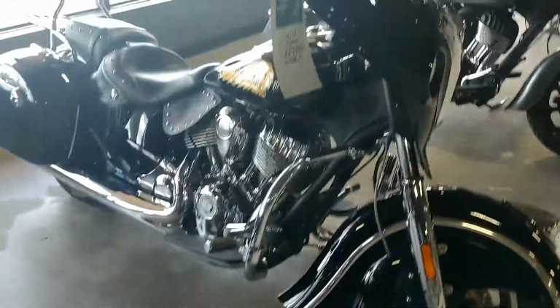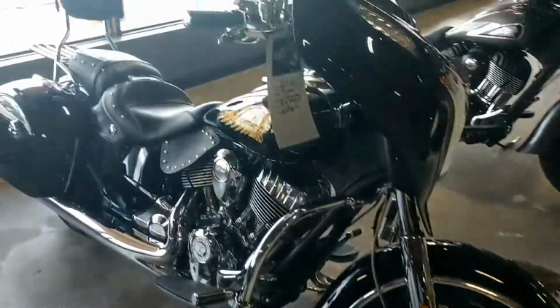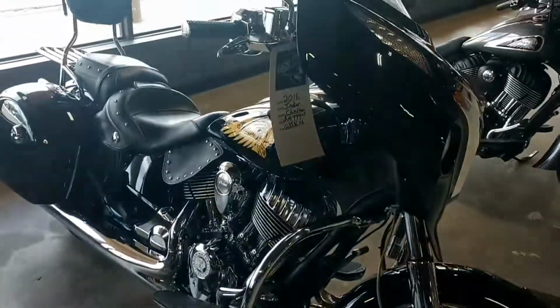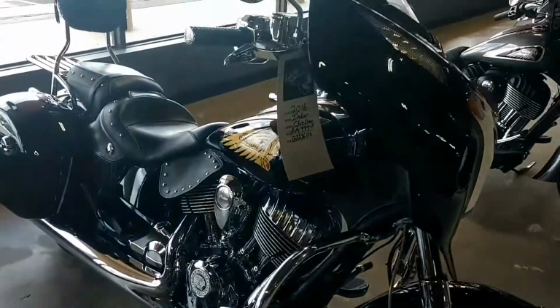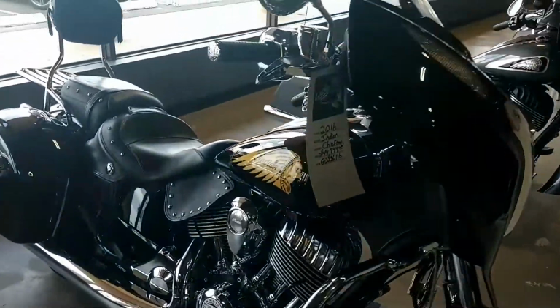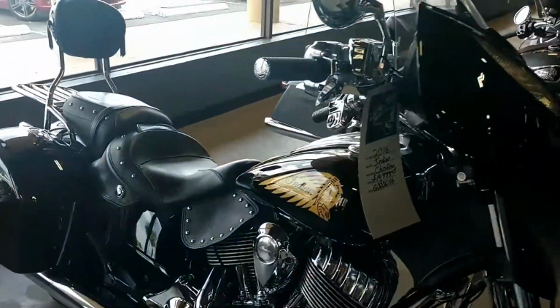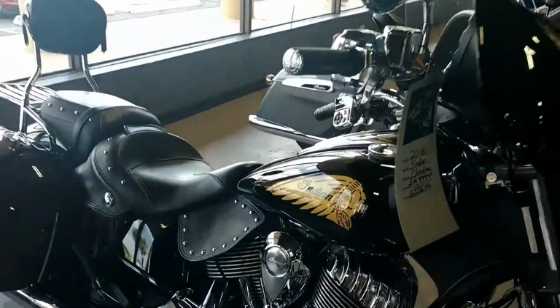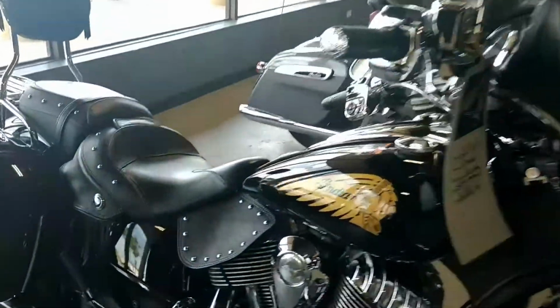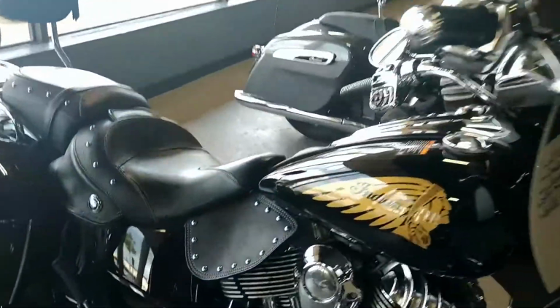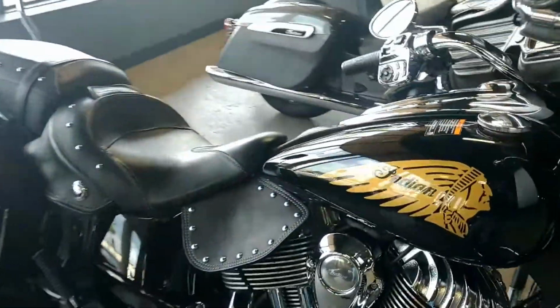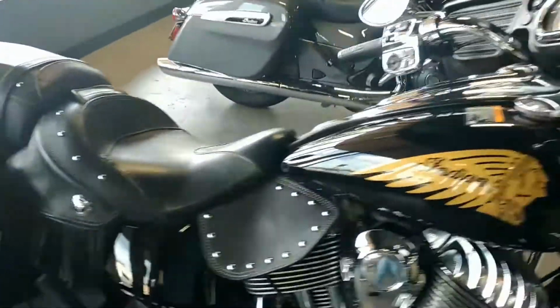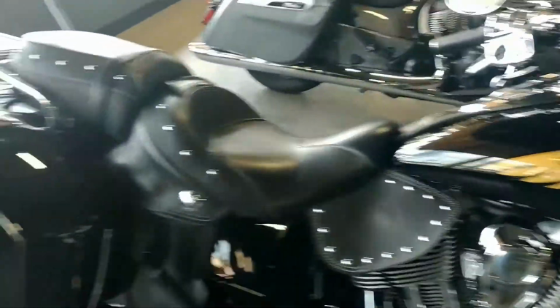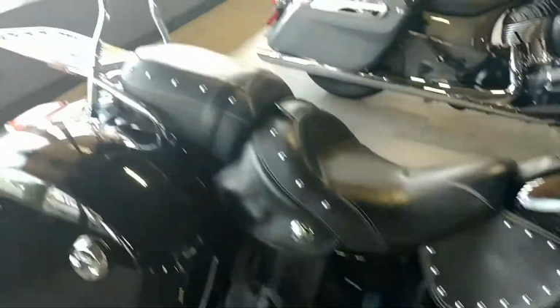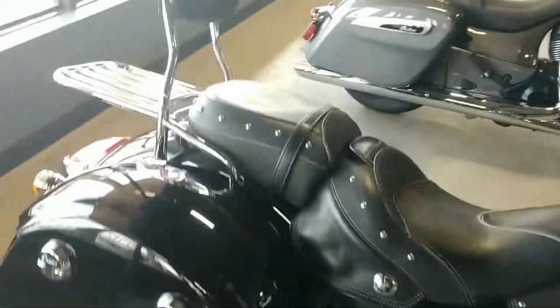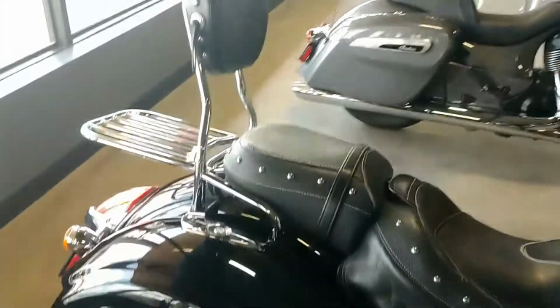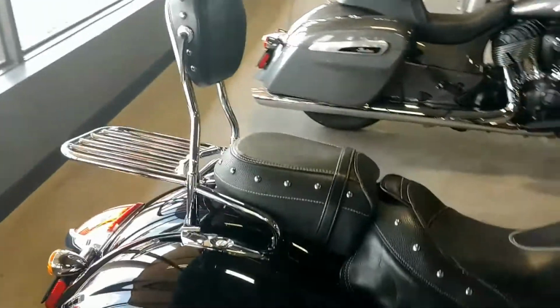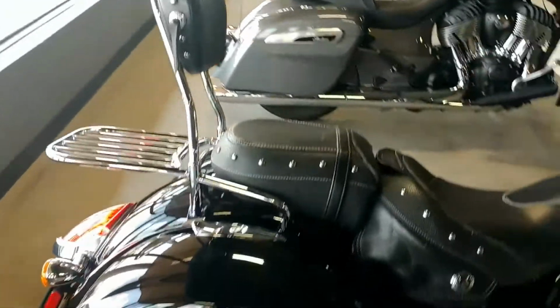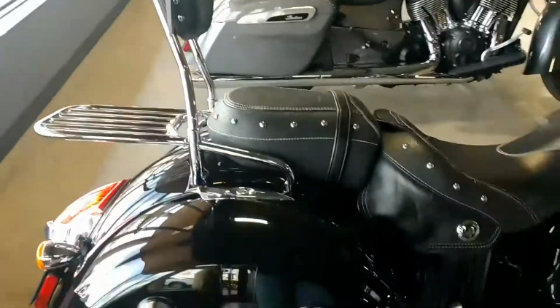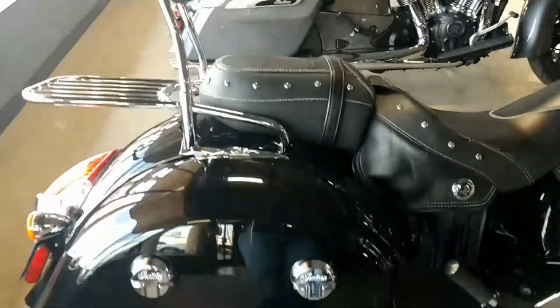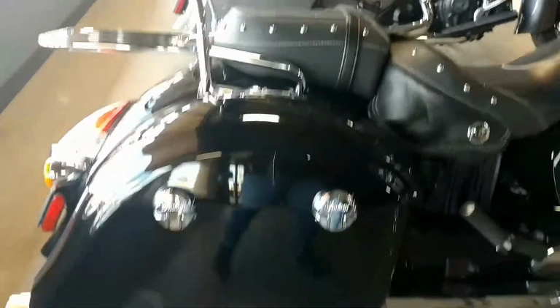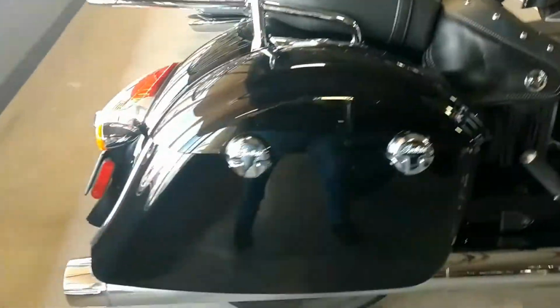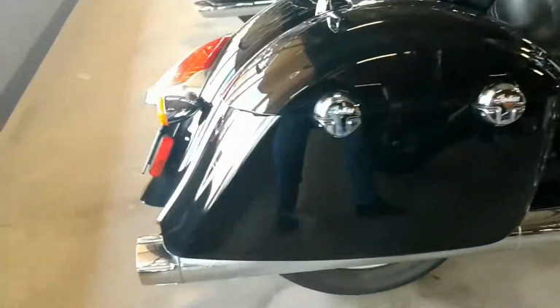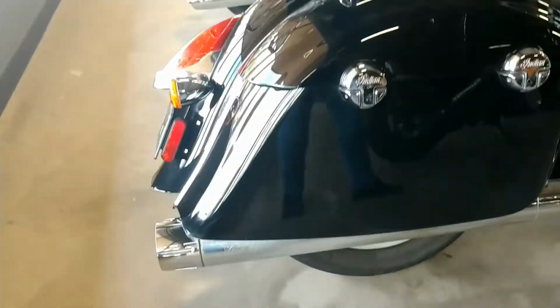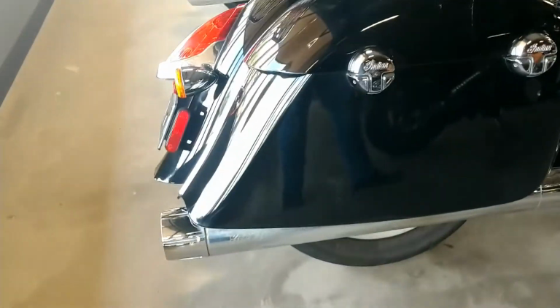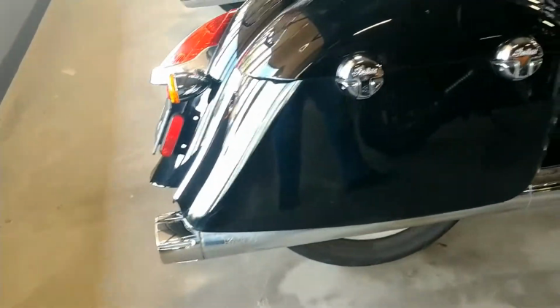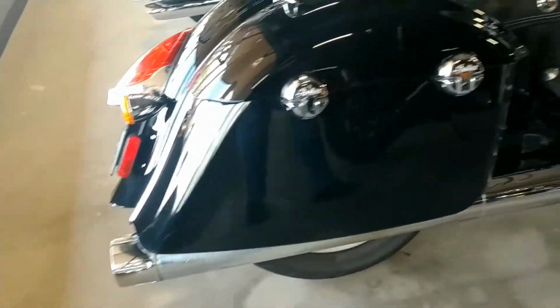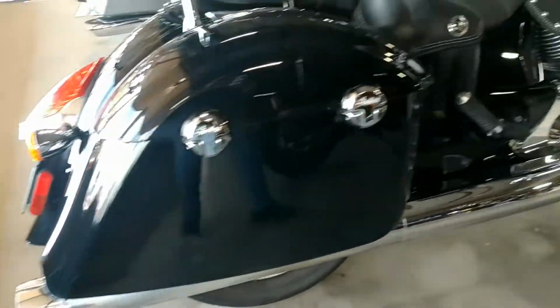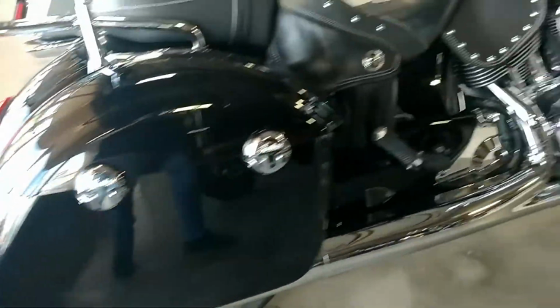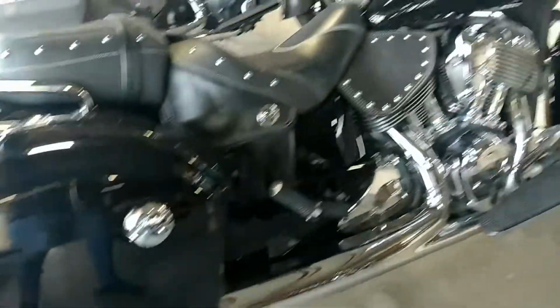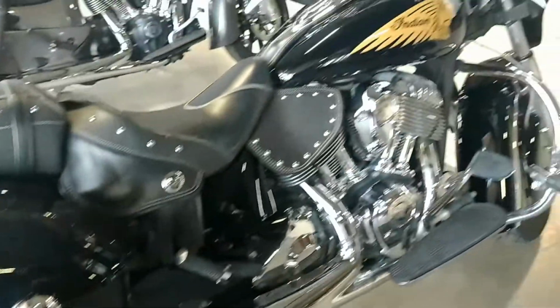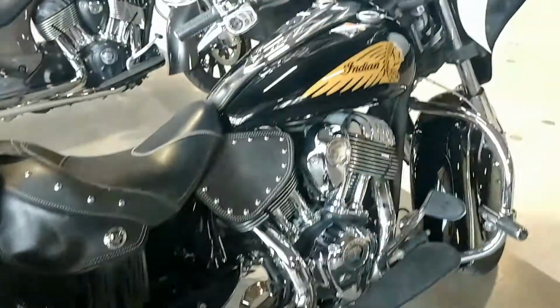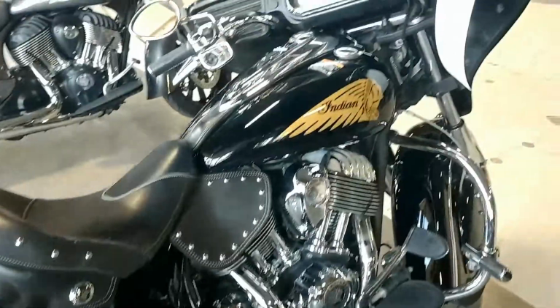Here's a 2016 Indian Chieftain, also set up for a passenger with a backrest and a luggage rack. Vance and Hines pipes, 20,568 miles, $14,999.